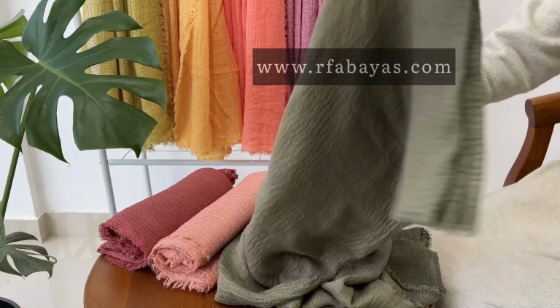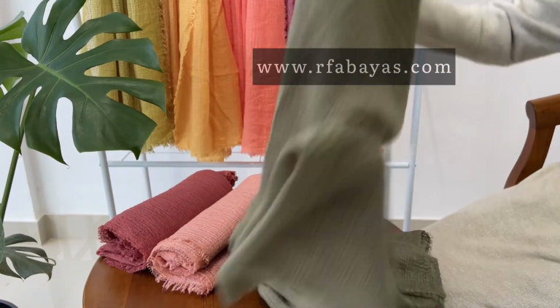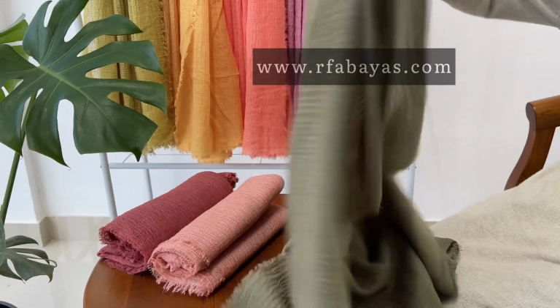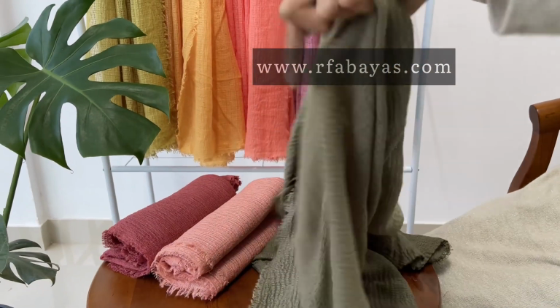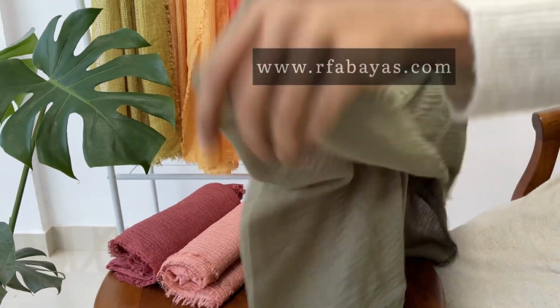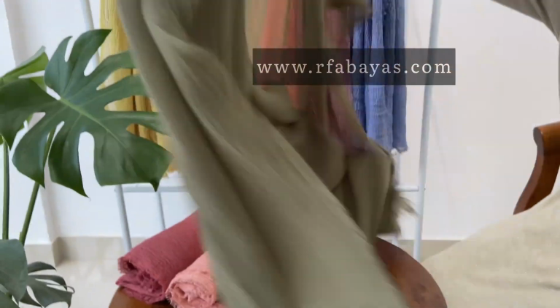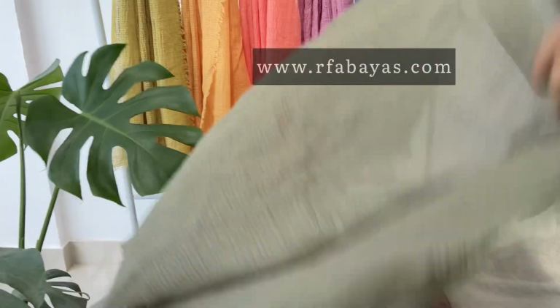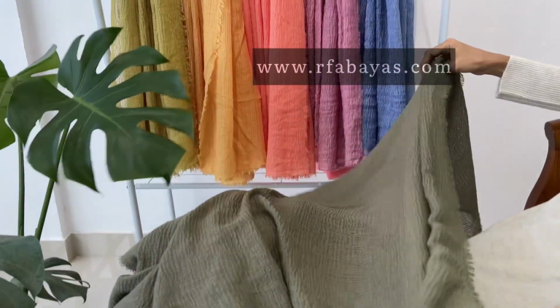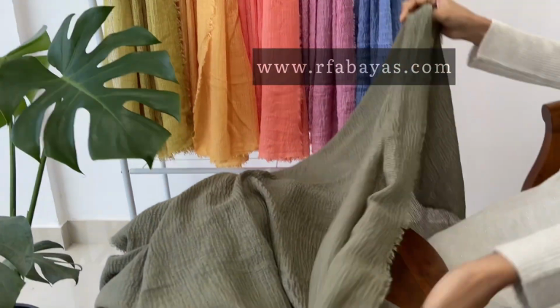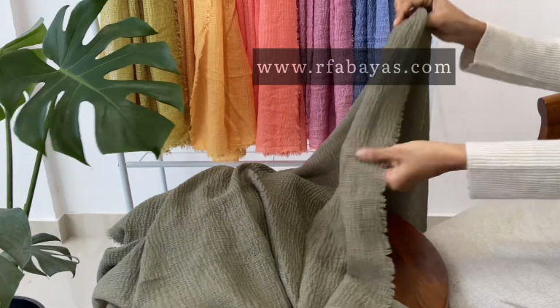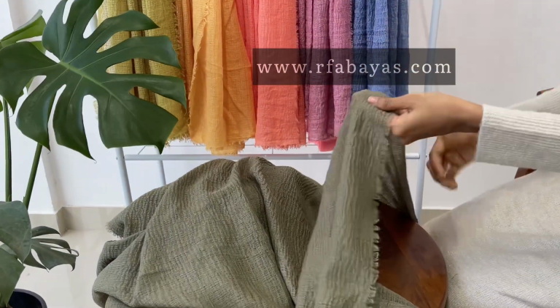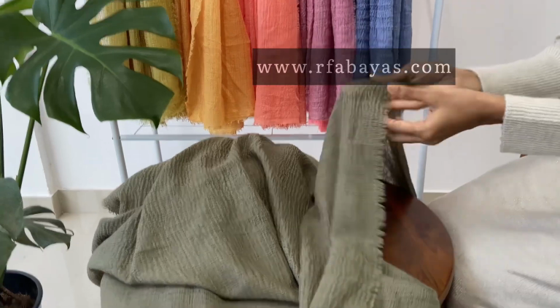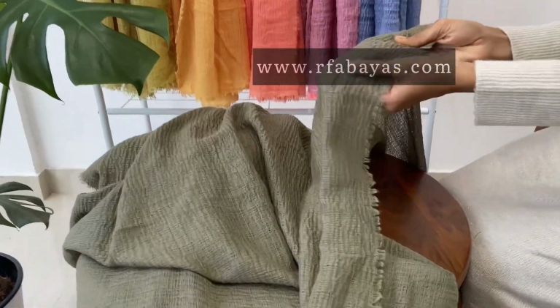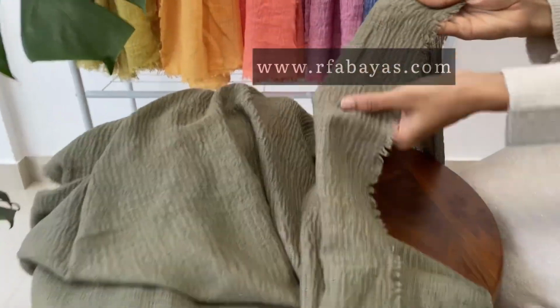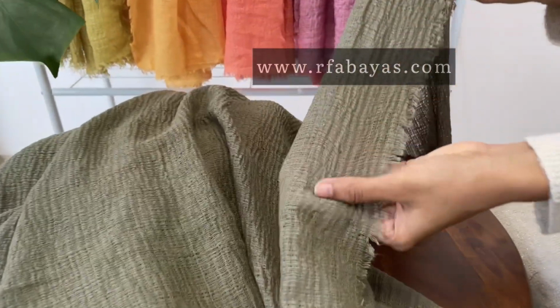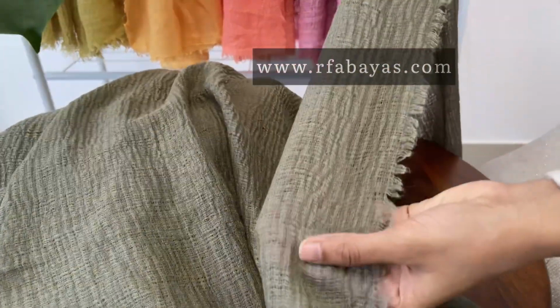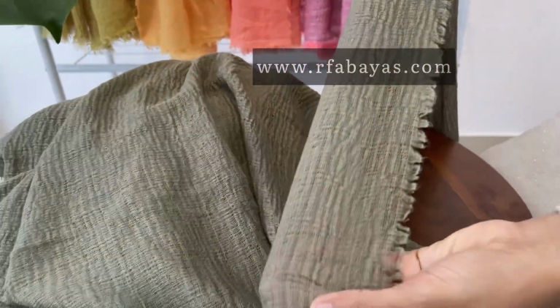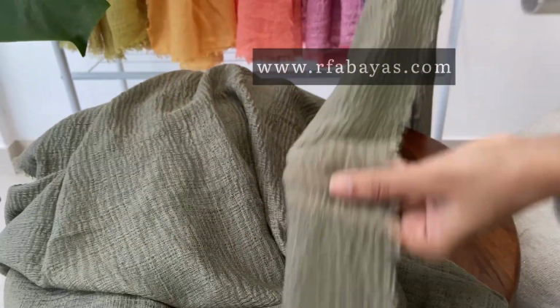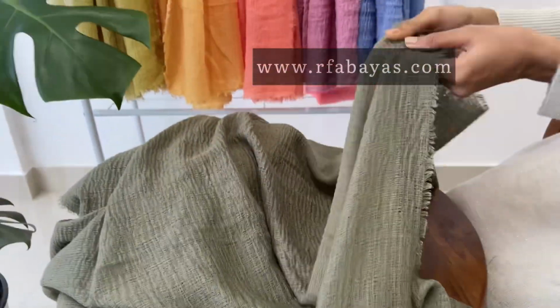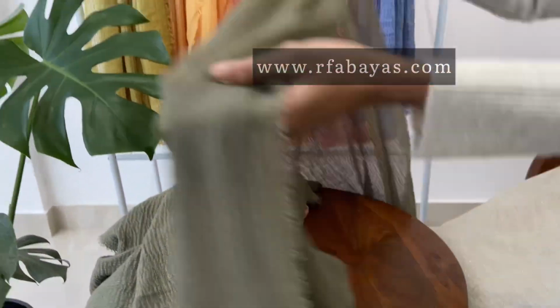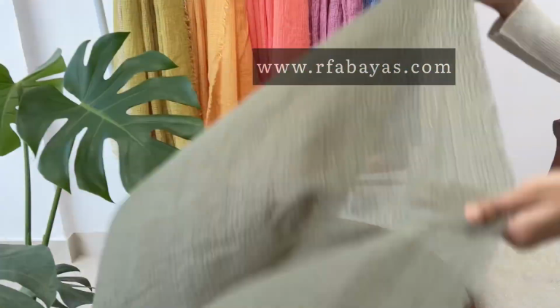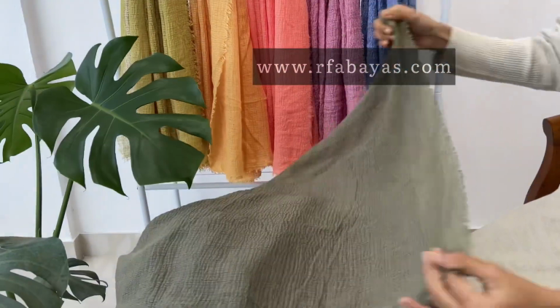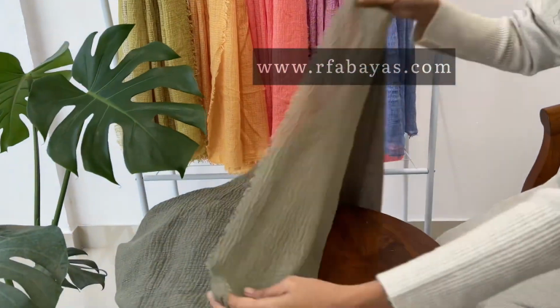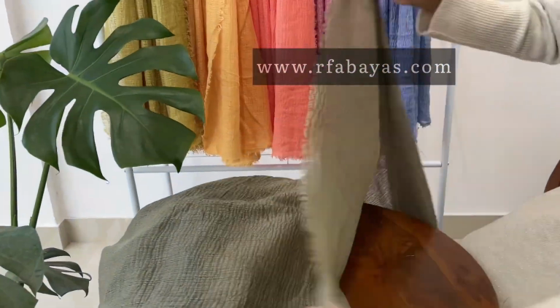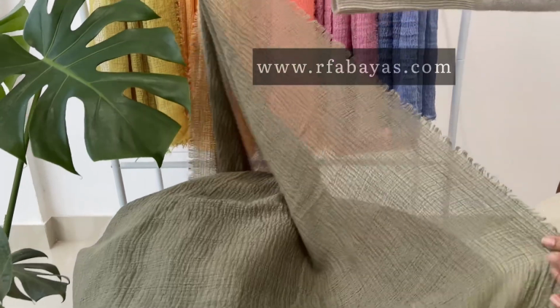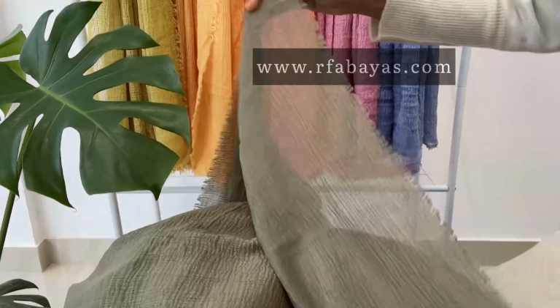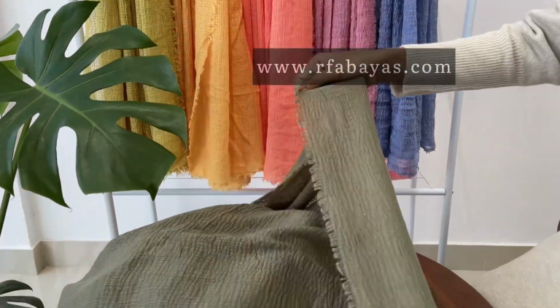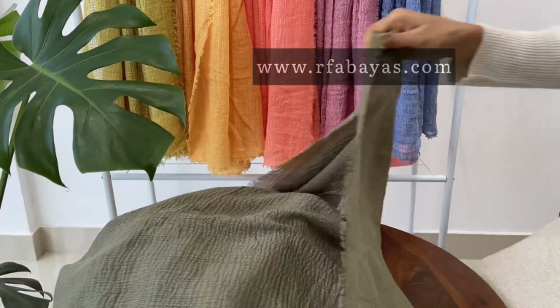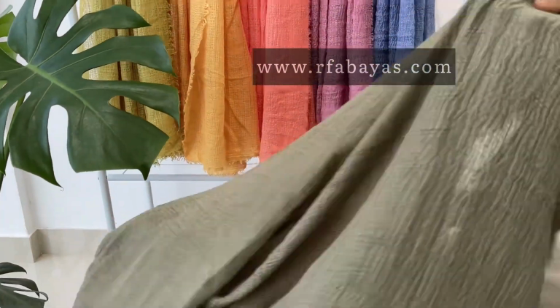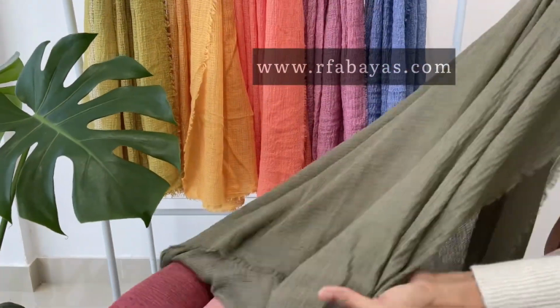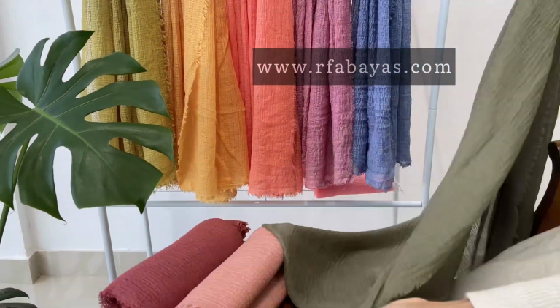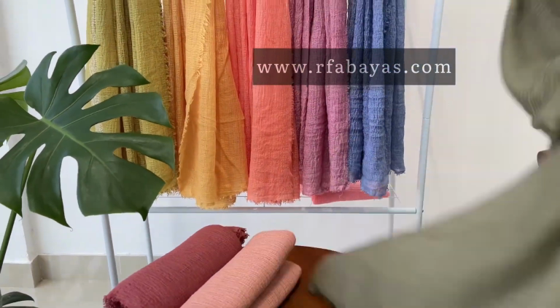Hi everyone, welcome to RFA Bias. This is Heavy Kringle Cotton, one of the fast-moving products from our collection. This is the best option for cotton hijab lovers, and the material is a little thick compared to our premium kringle cotton.